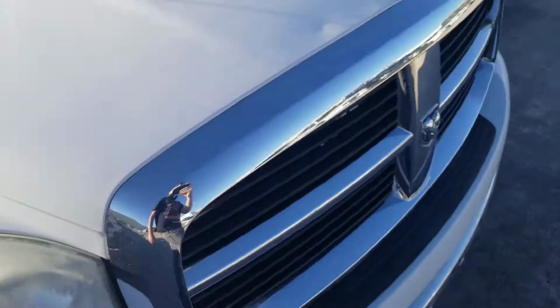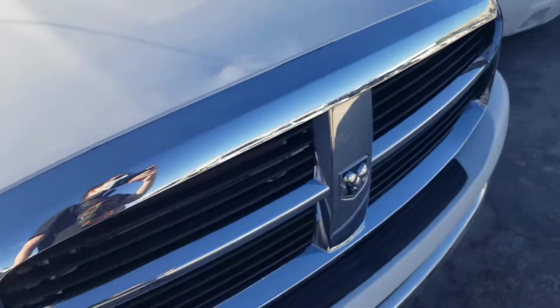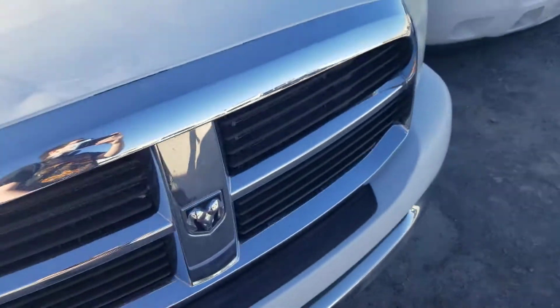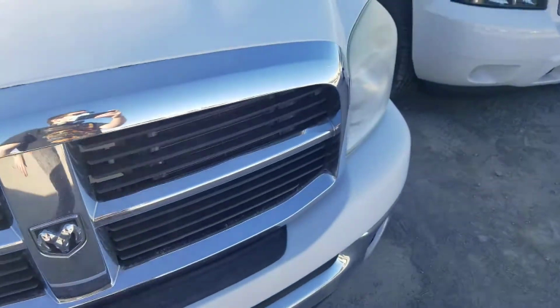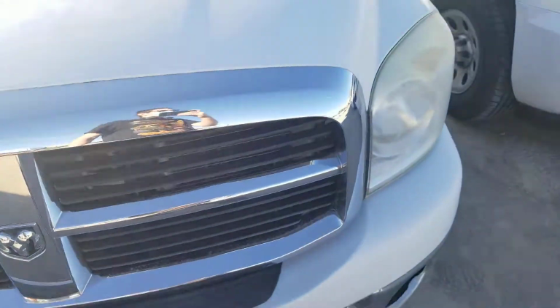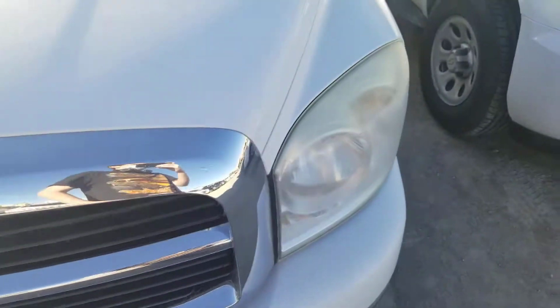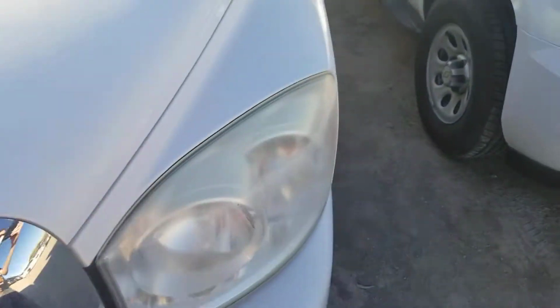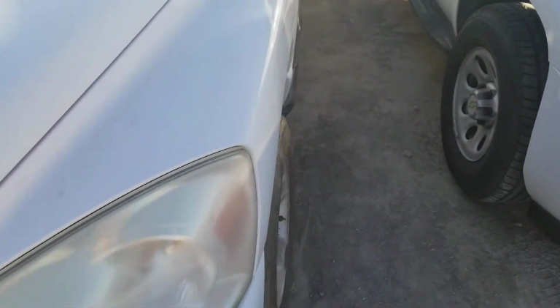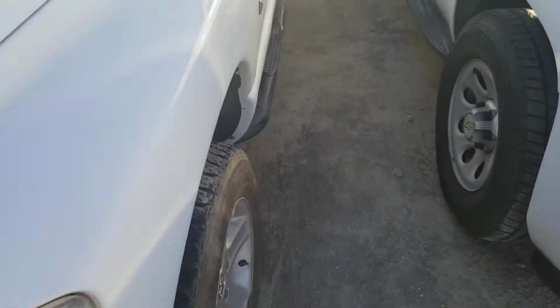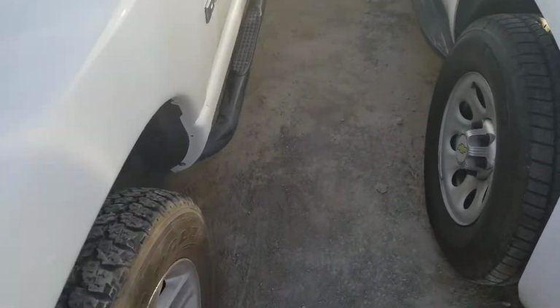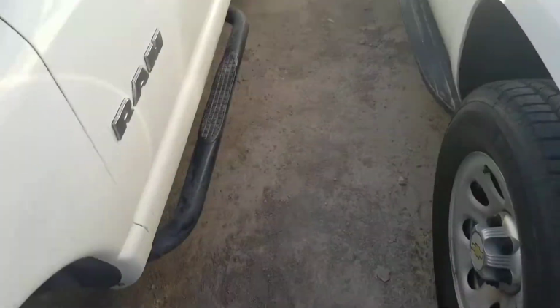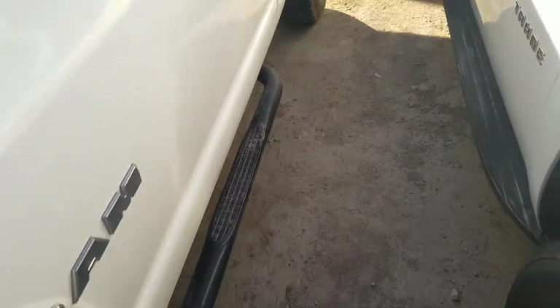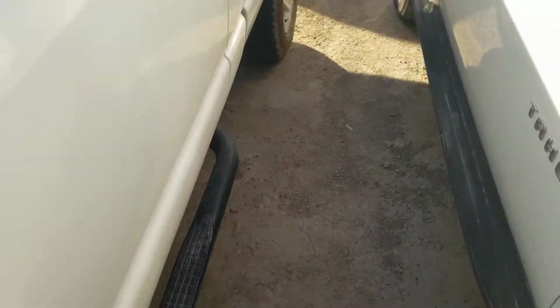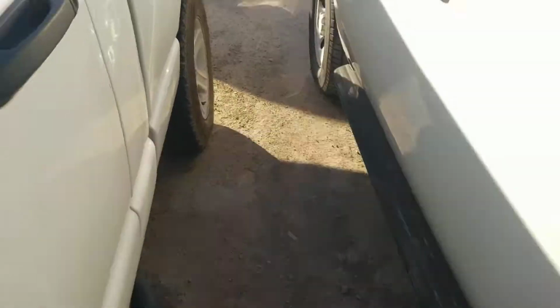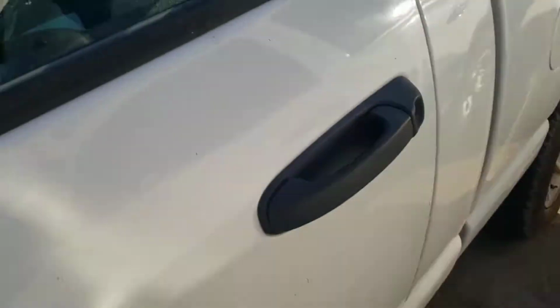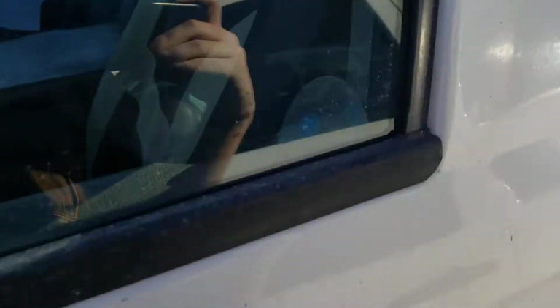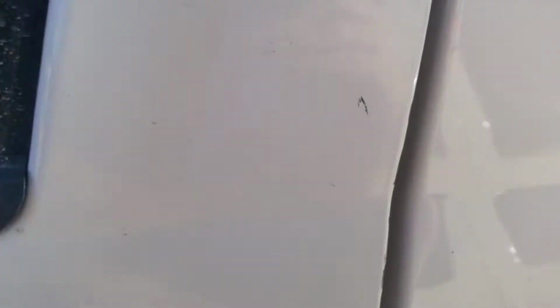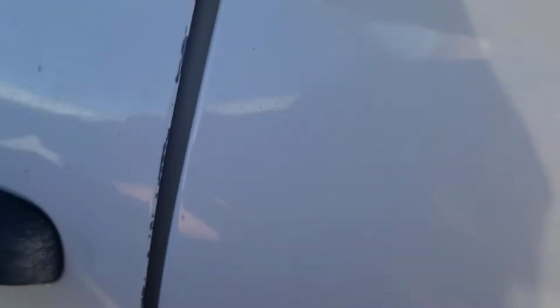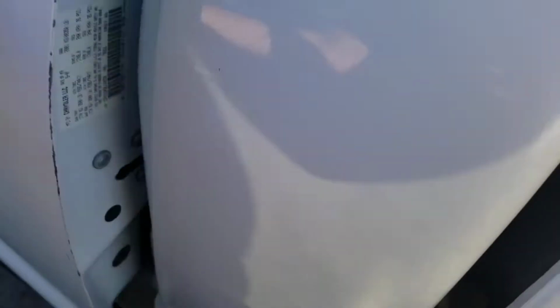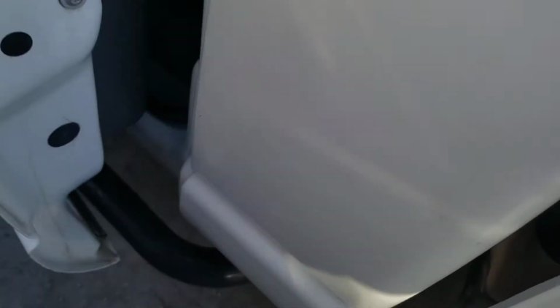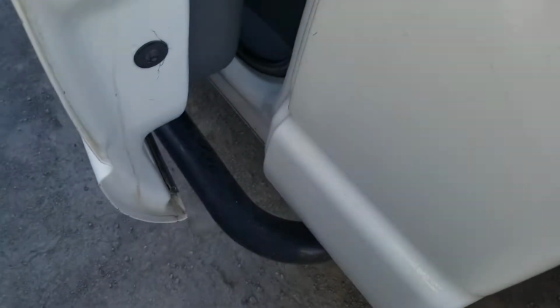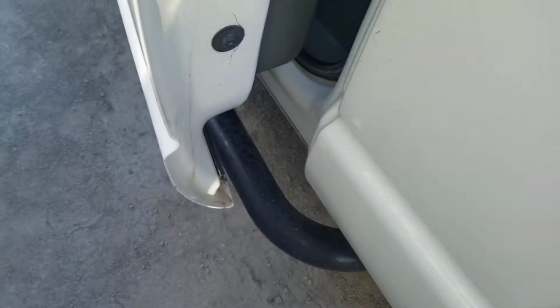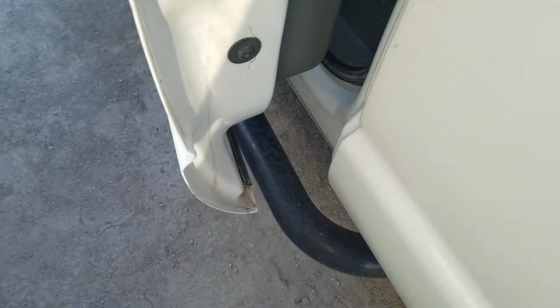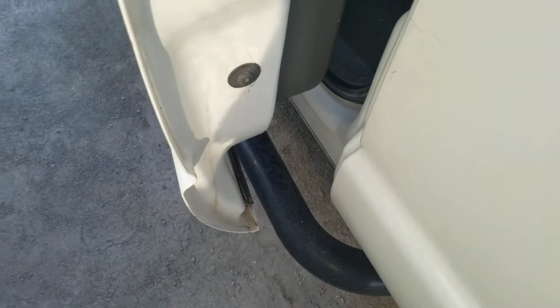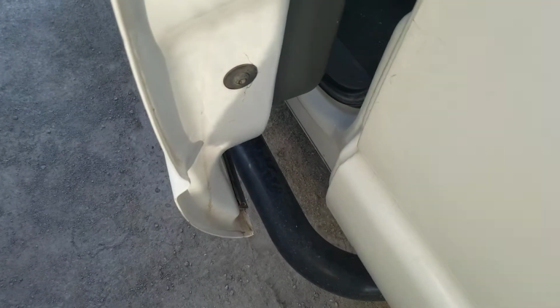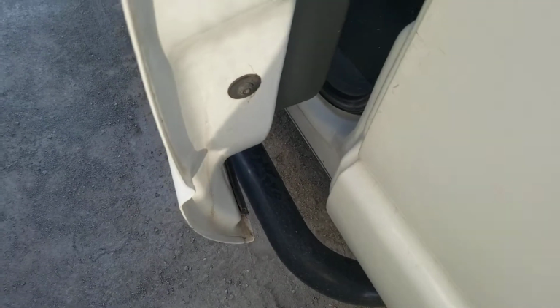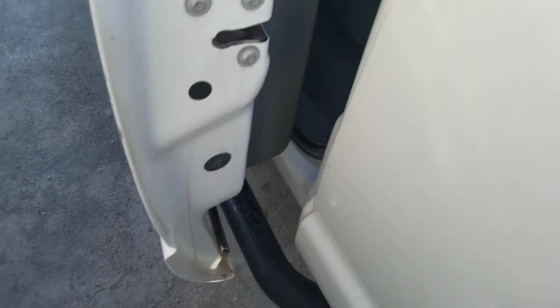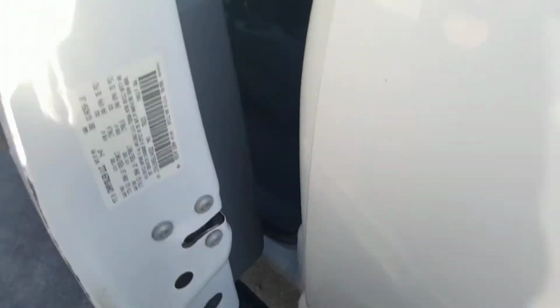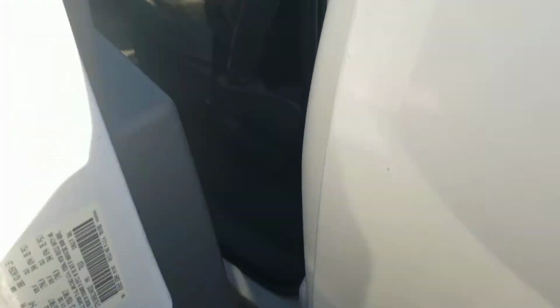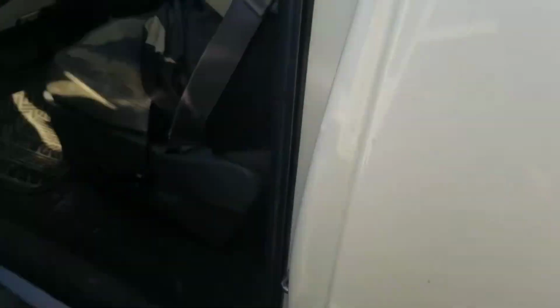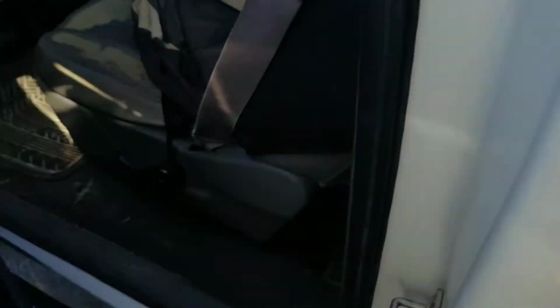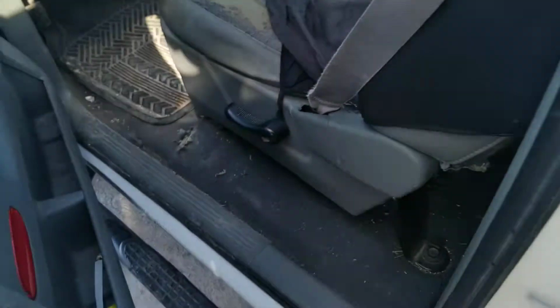This Dodge Ram is in white exterior color. Now let's take a look at the inside. This vehicle was manufactured in September of 2007.